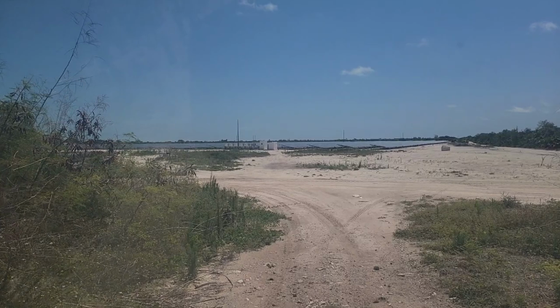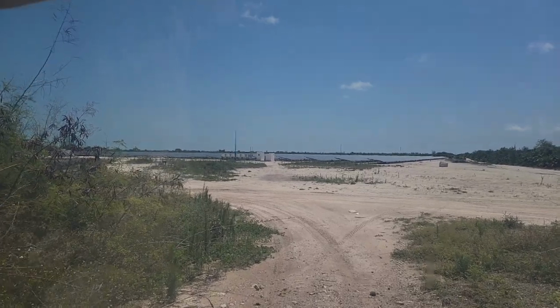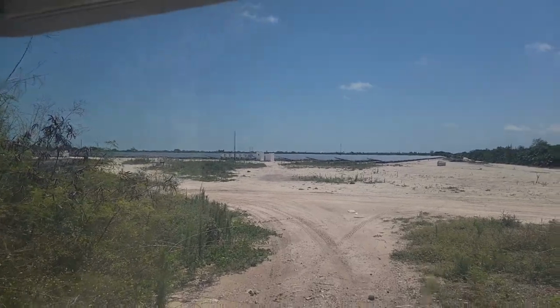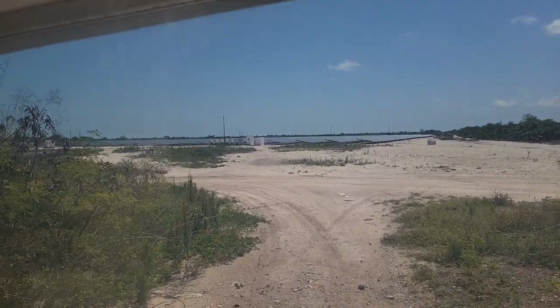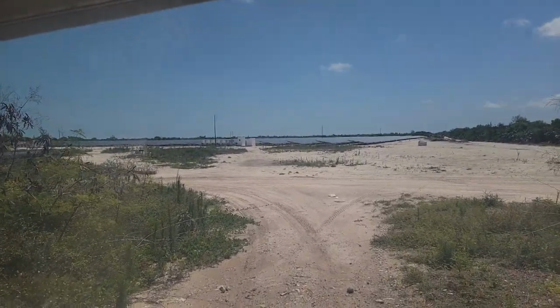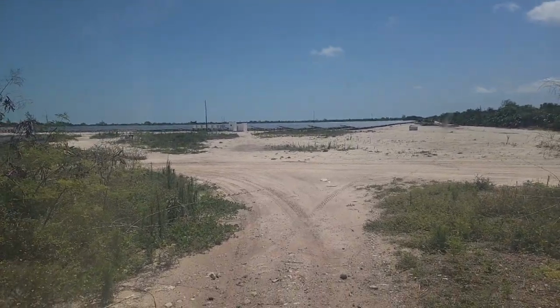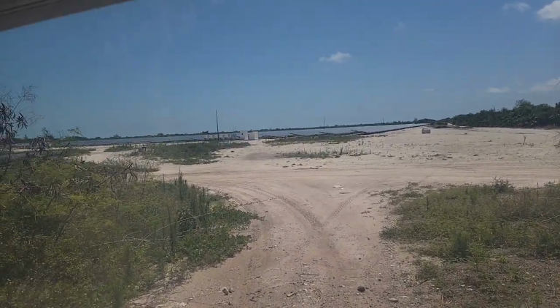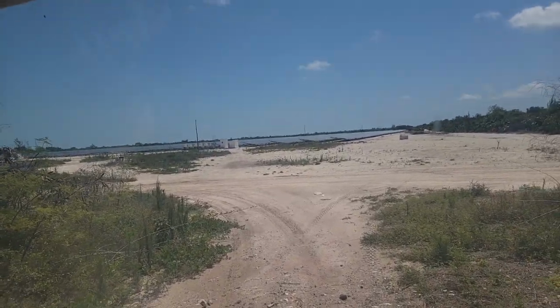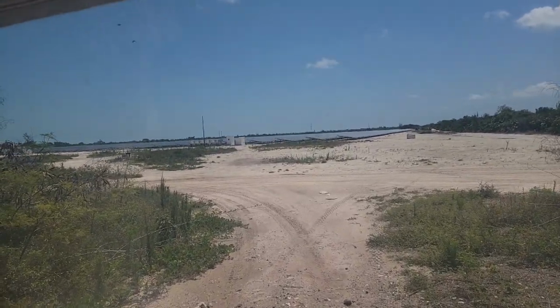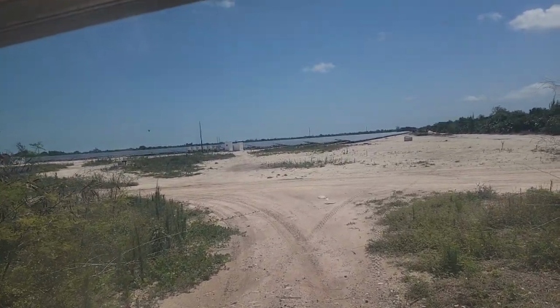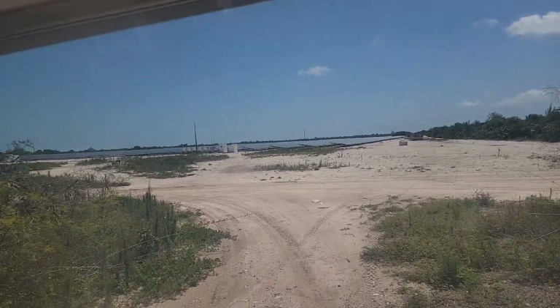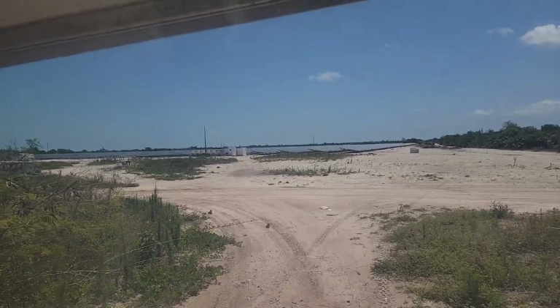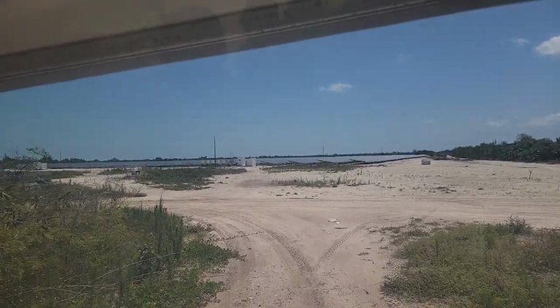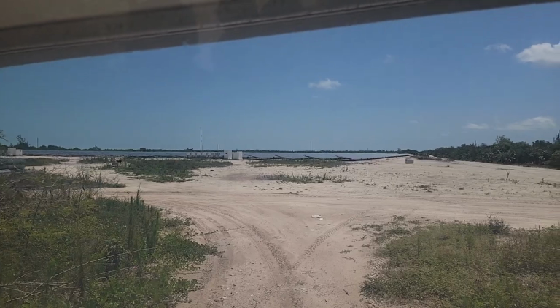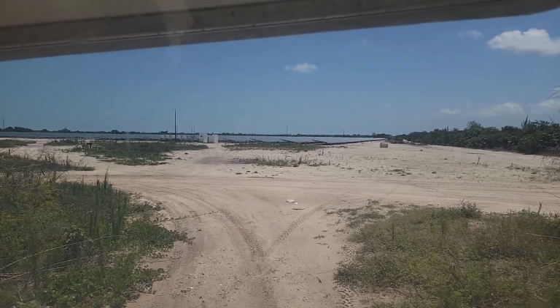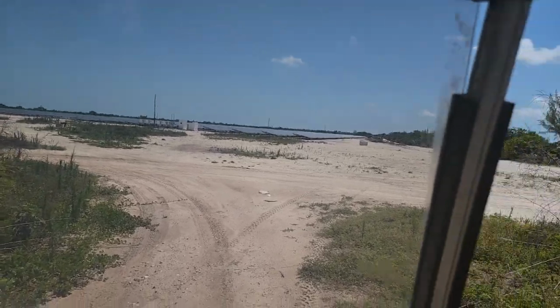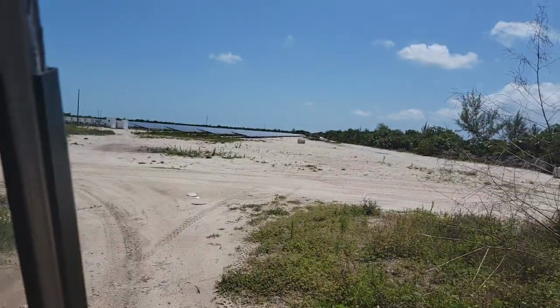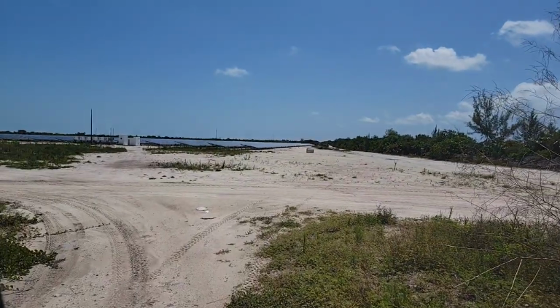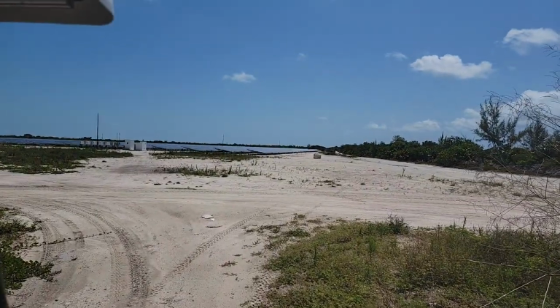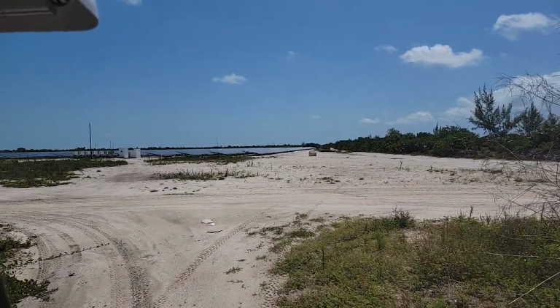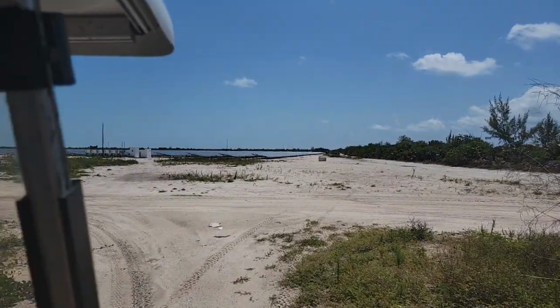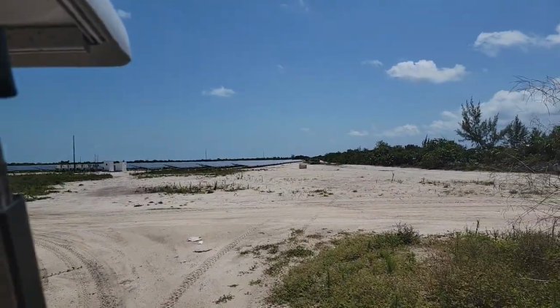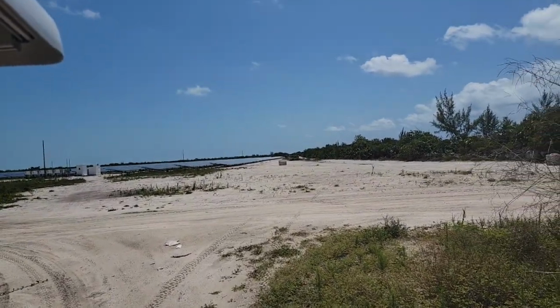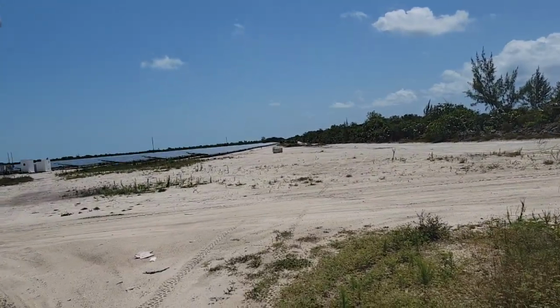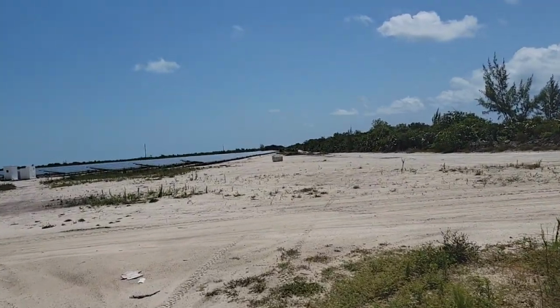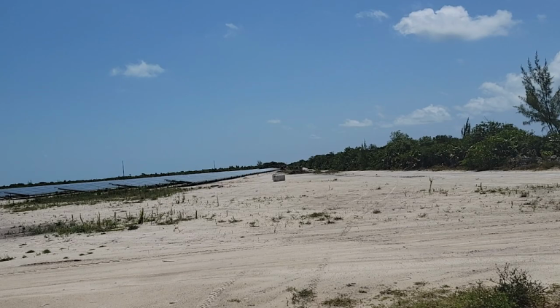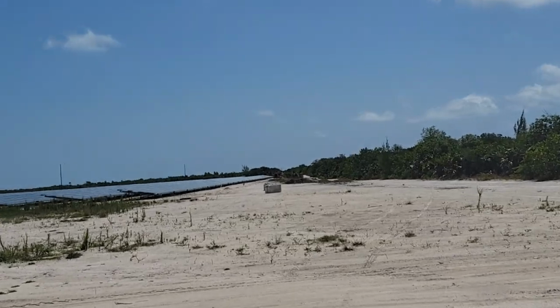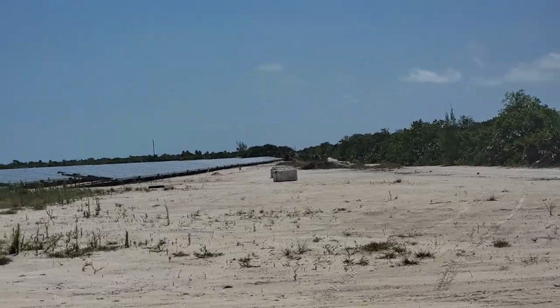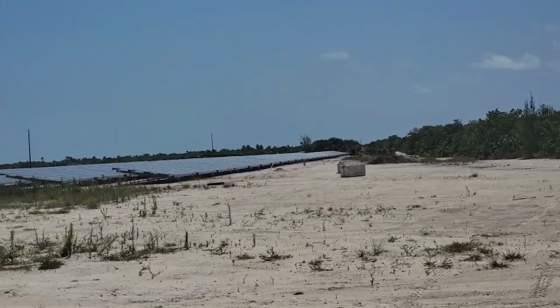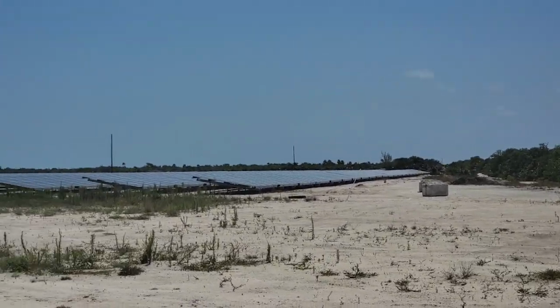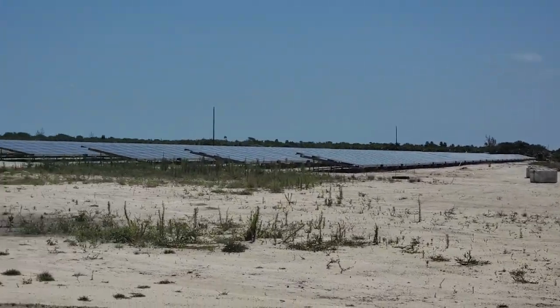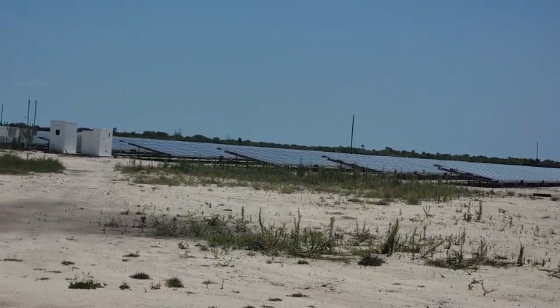And so this here is the solar farm, huh? Yes, sir. And there are just solar panels as far as the eye can see. This is unbelievable.